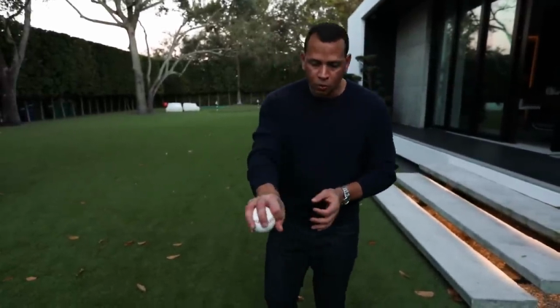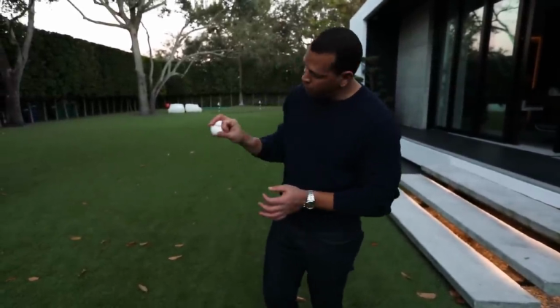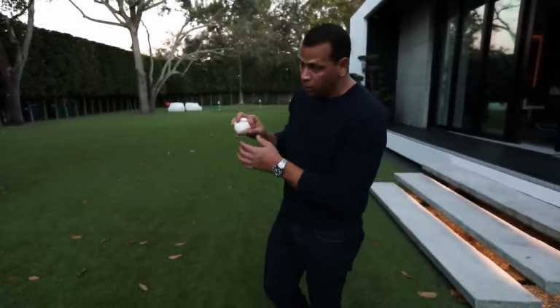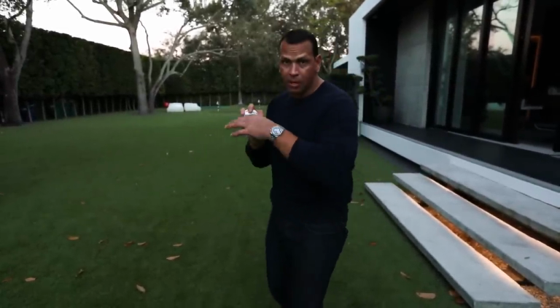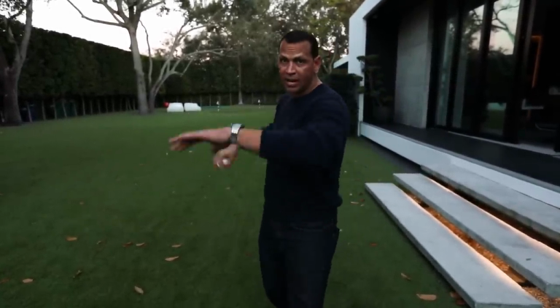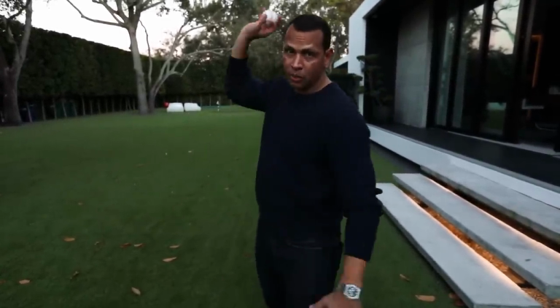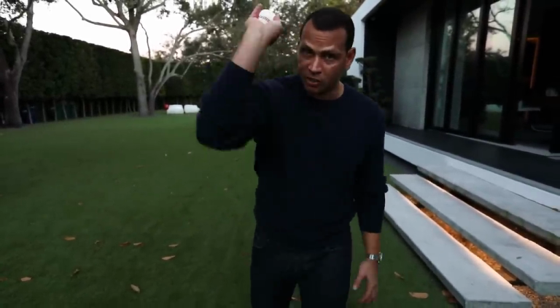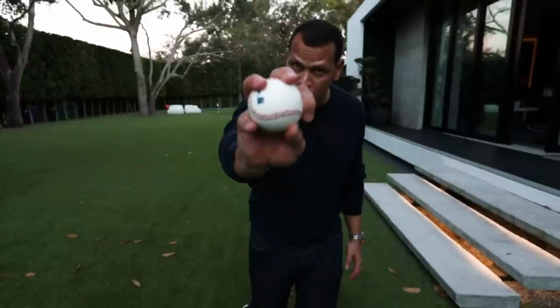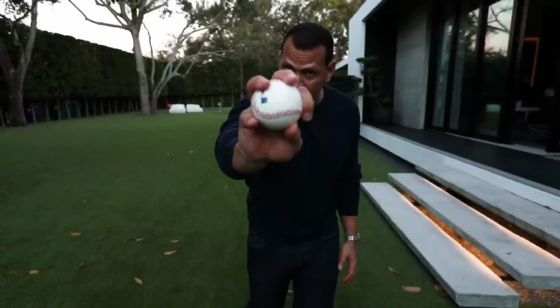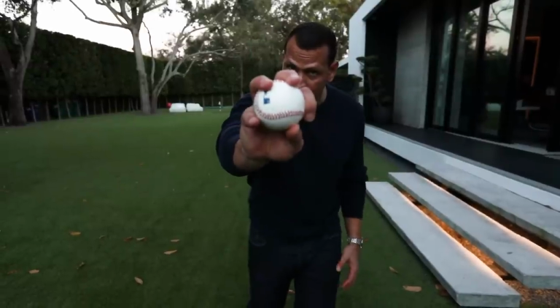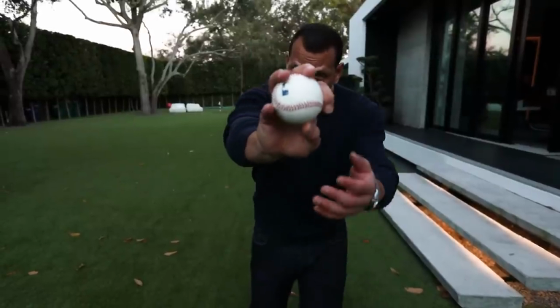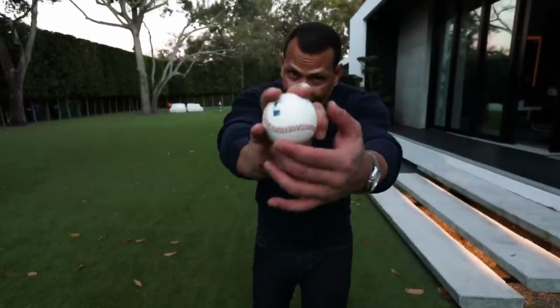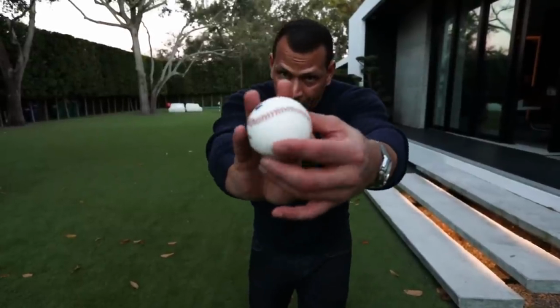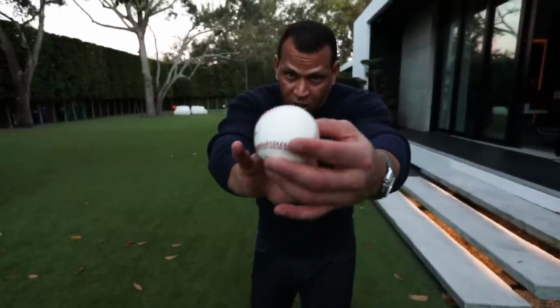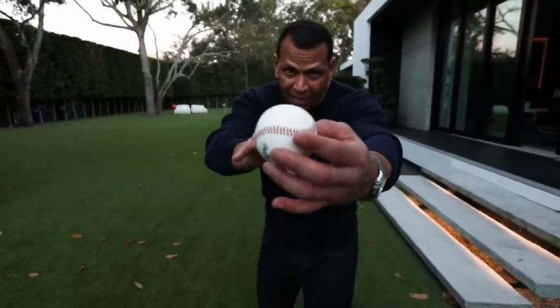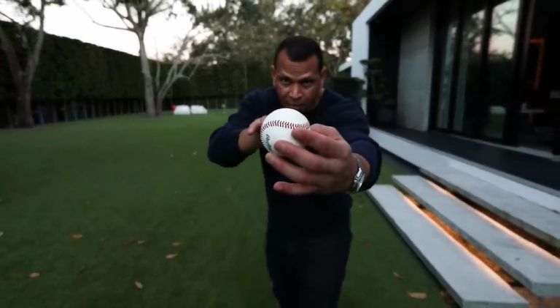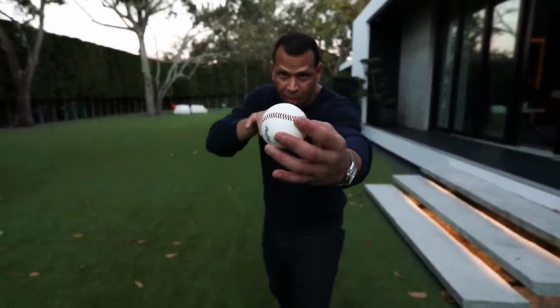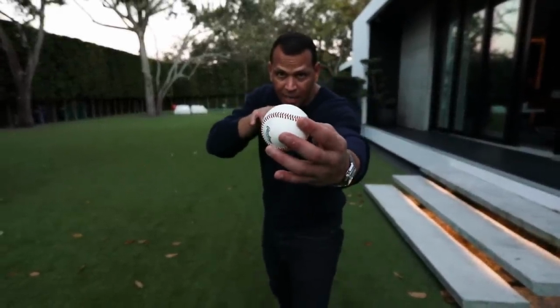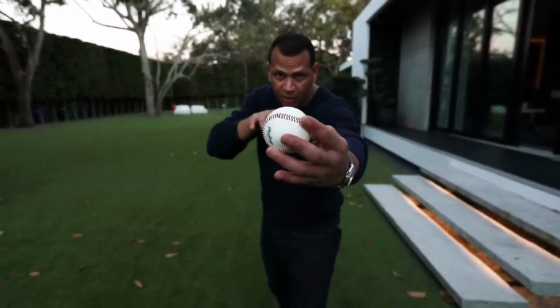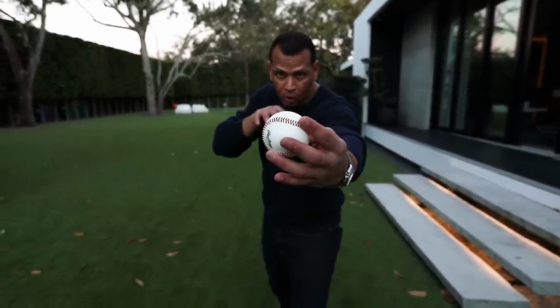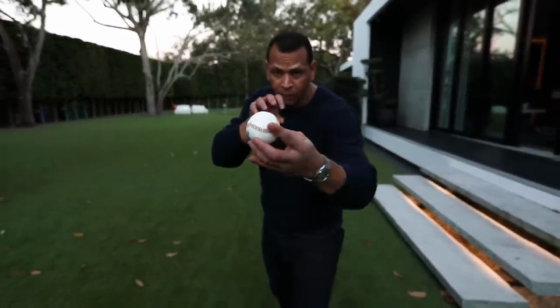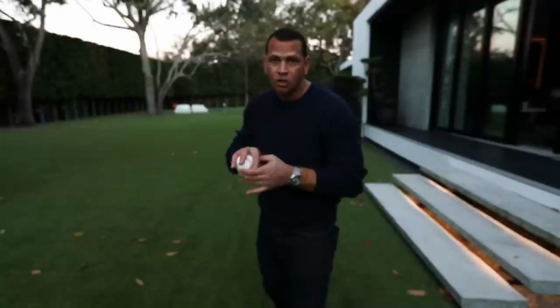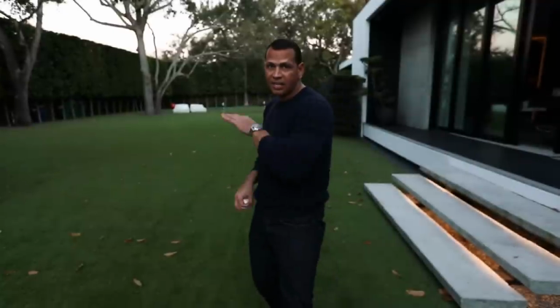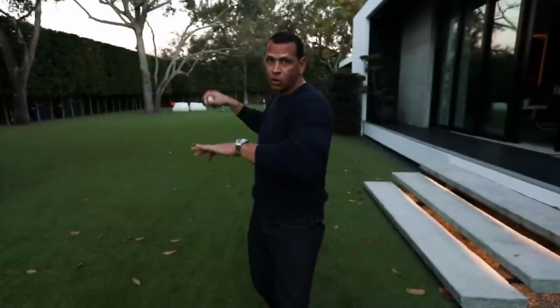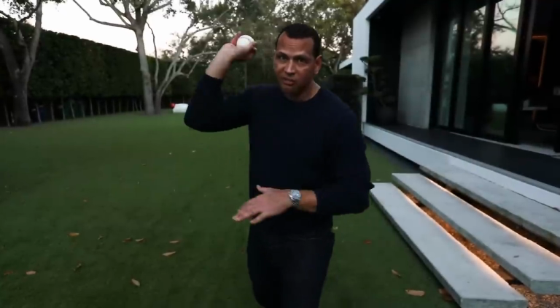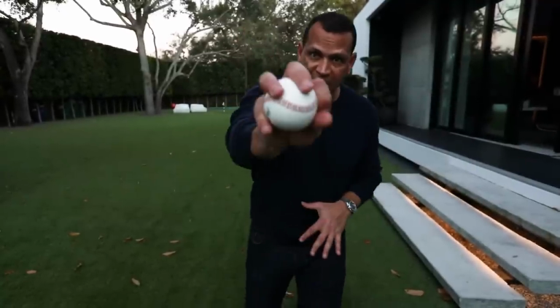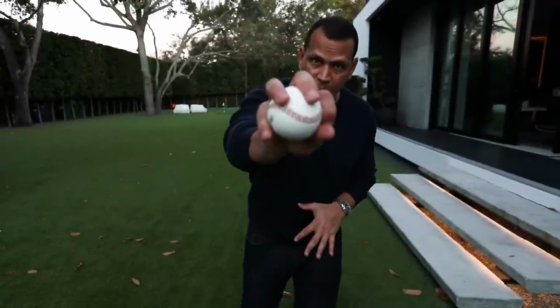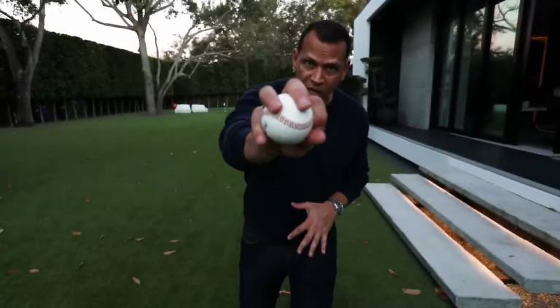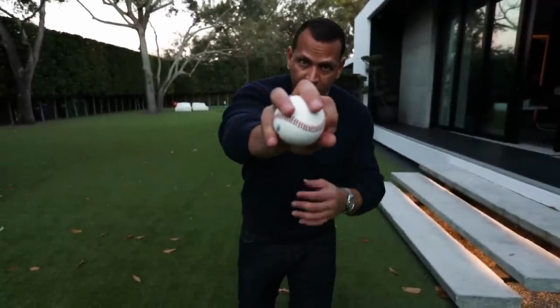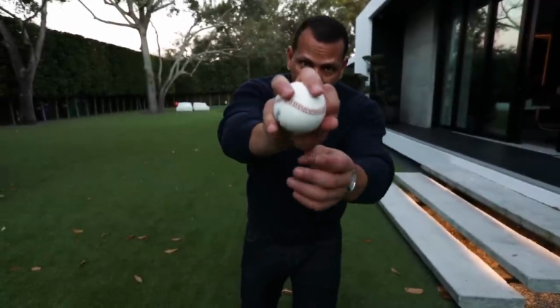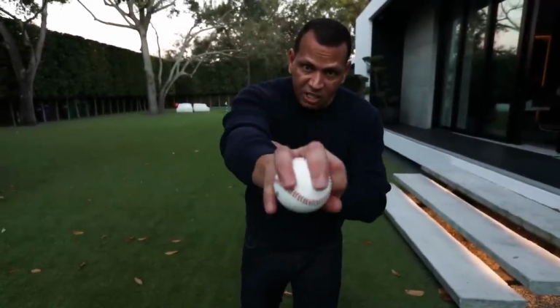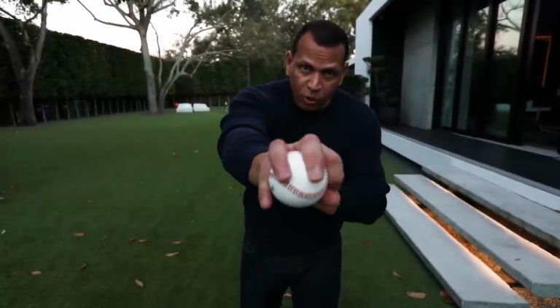So you remember that curveball — I'm coming right at you, I'm going to throw it as fast as I can. And that ball is going to come out about 10 miles an hour slower. So I'm going to take this and throw it as fast as I can. Power changeup.